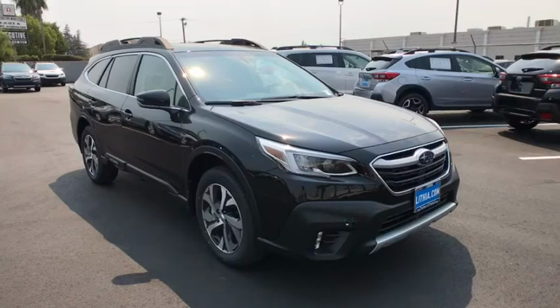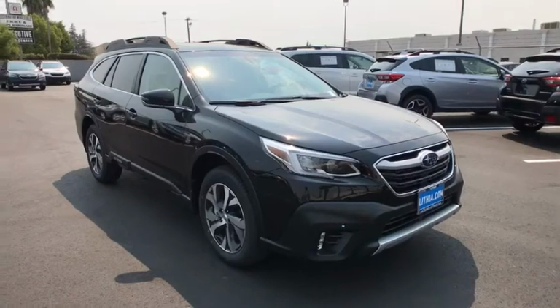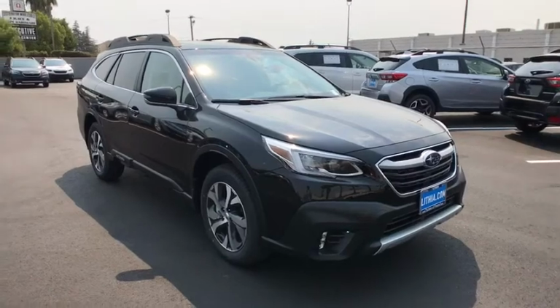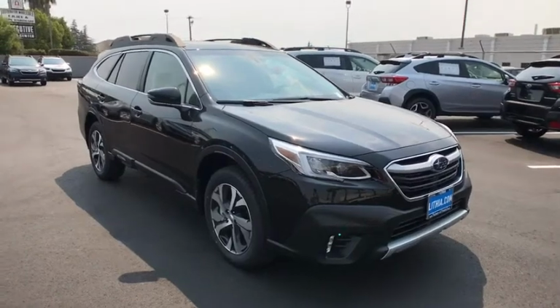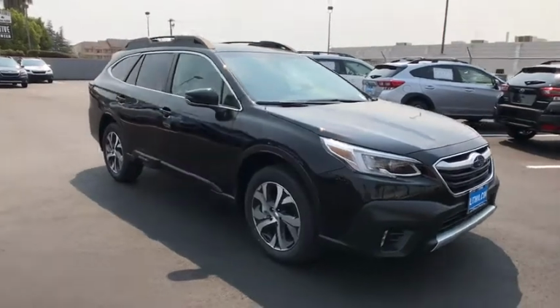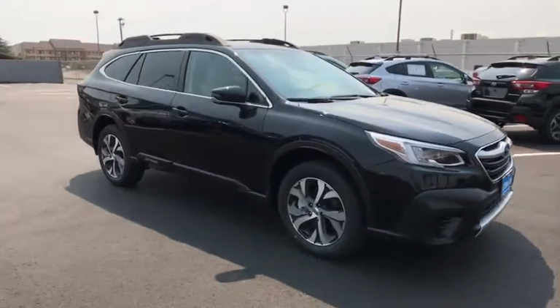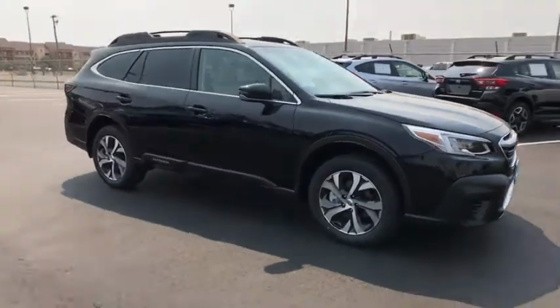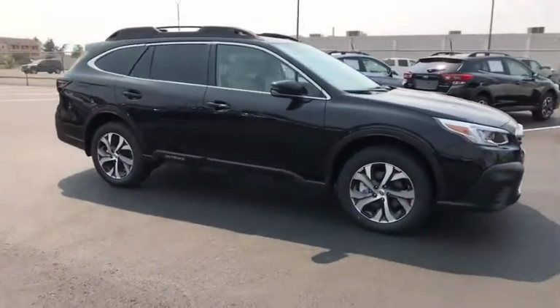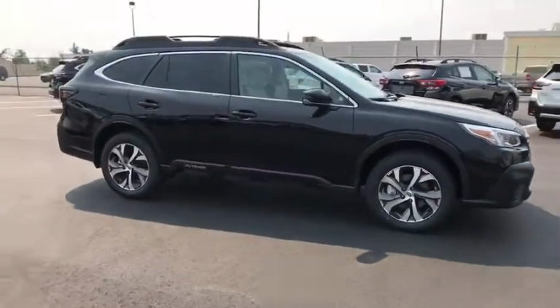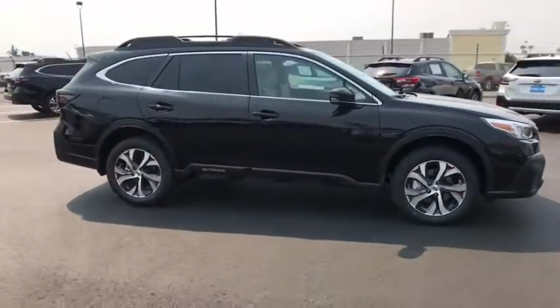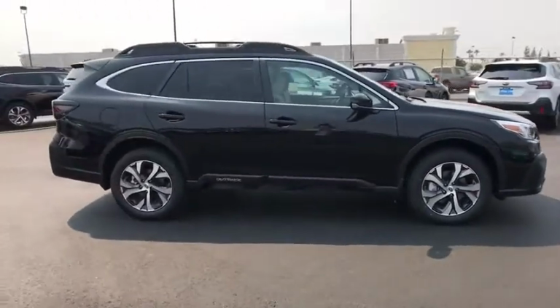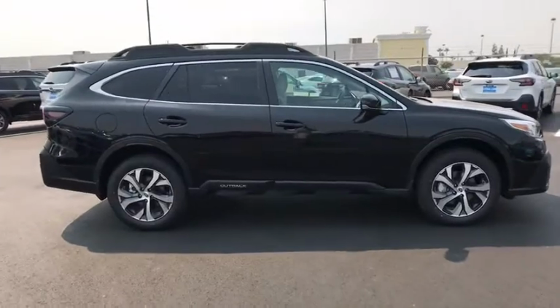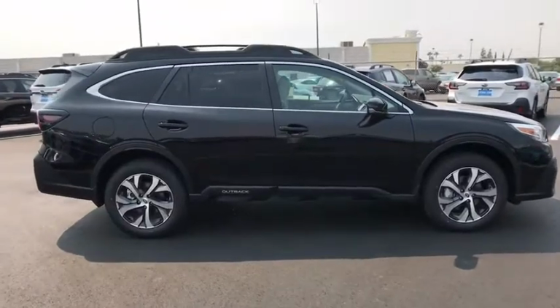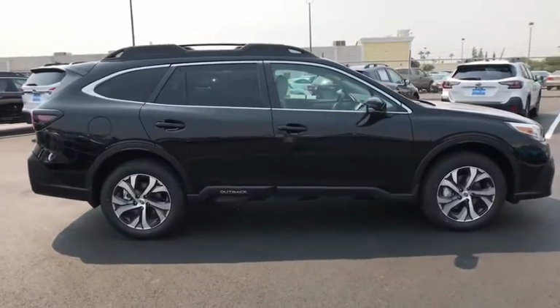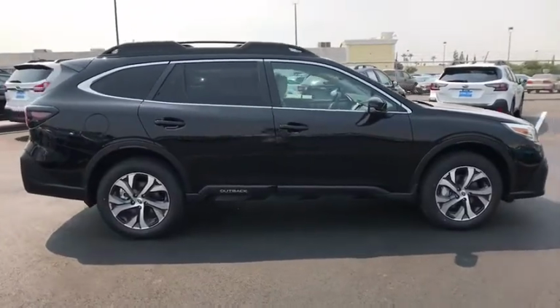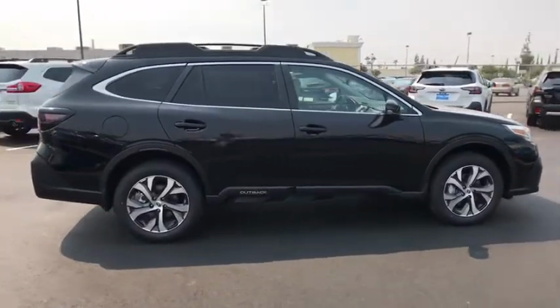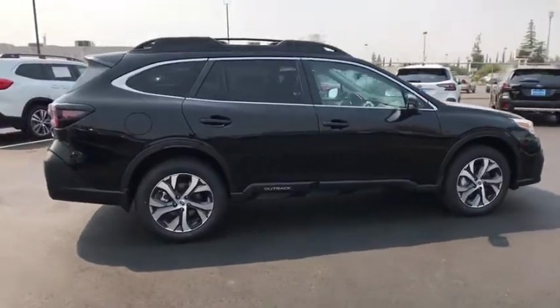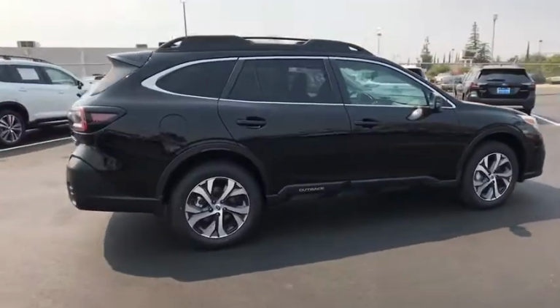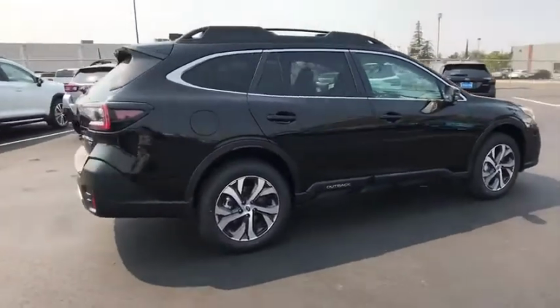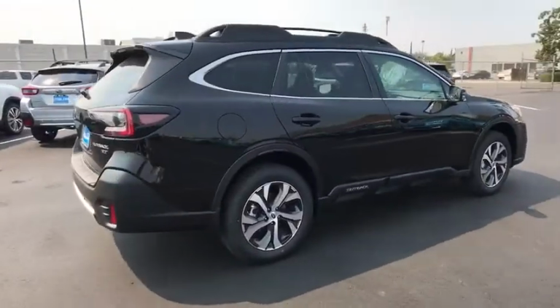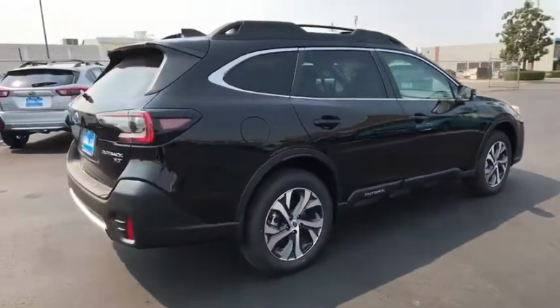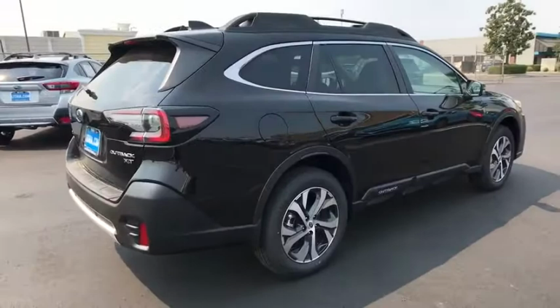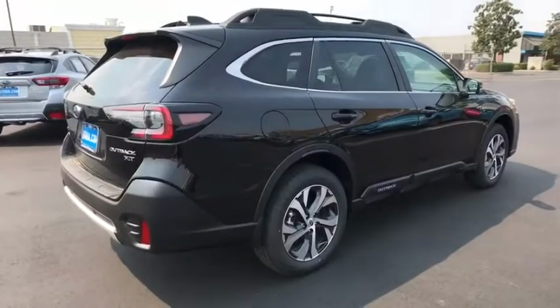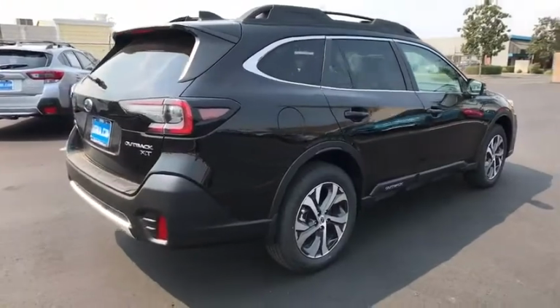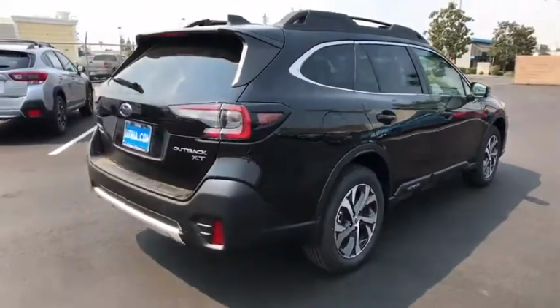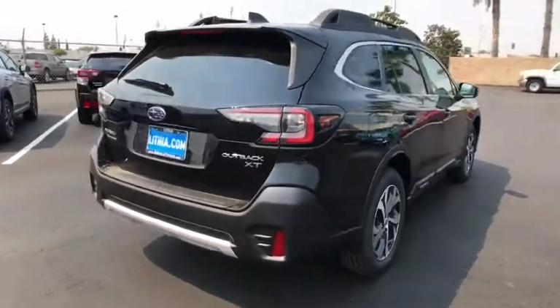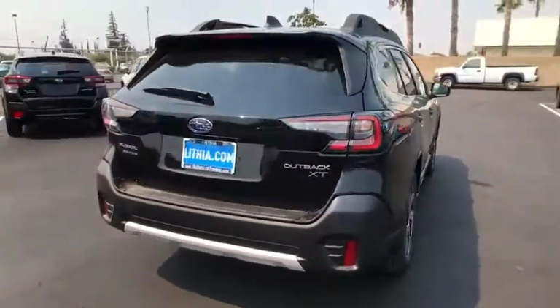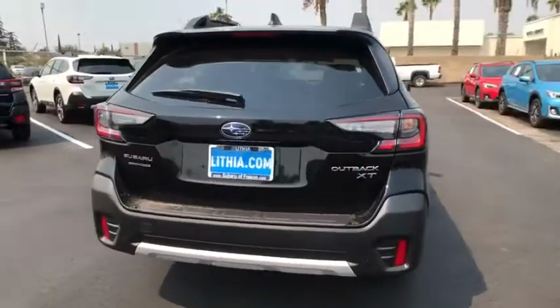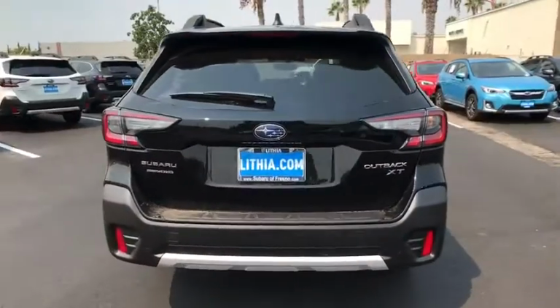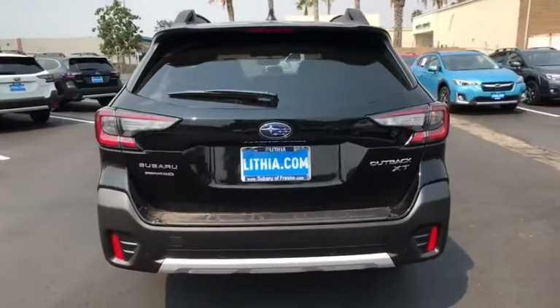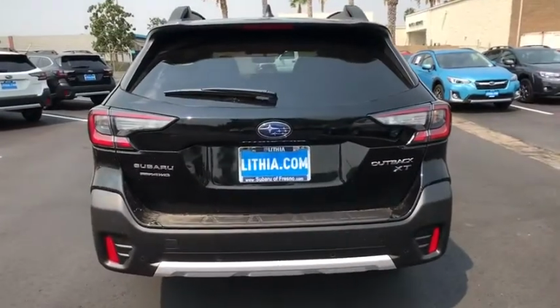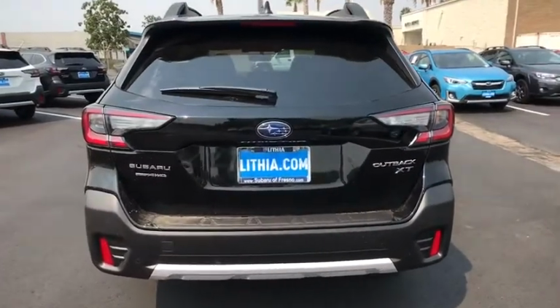Take a ride in the 2020 Subaru Outback. Take the go-anywhere capability of all-wheel drive and plenty of room for cargo and companions, and you've got the Subaru Outback. Let the adventure begin. Here are some of this vehicle's great options.